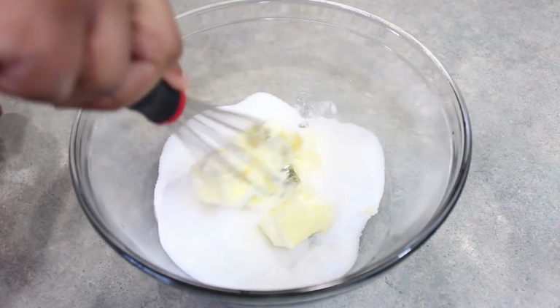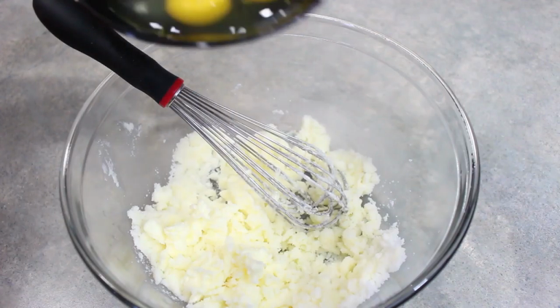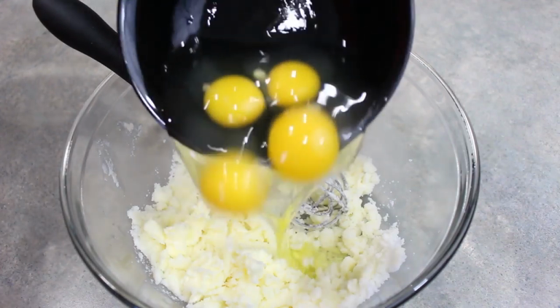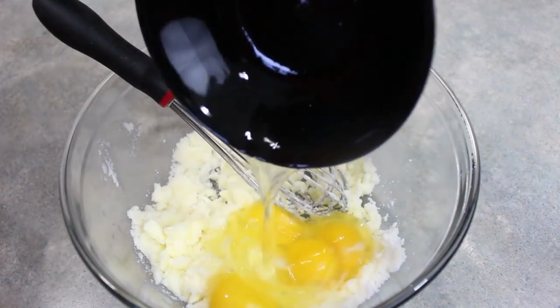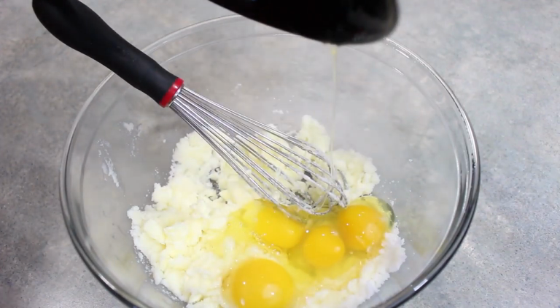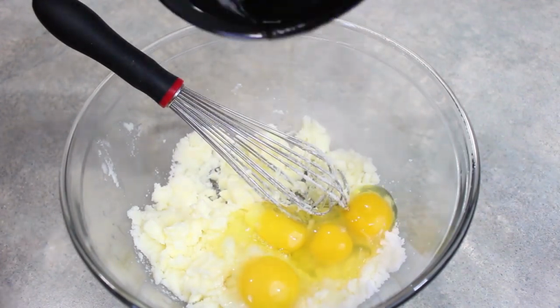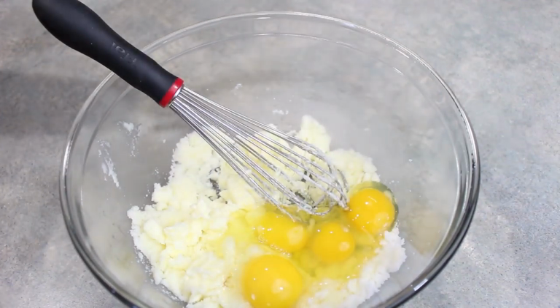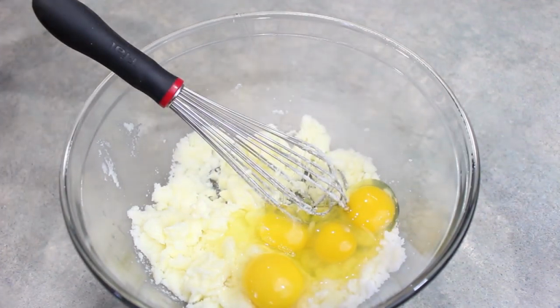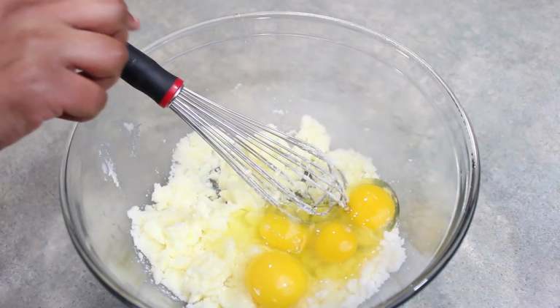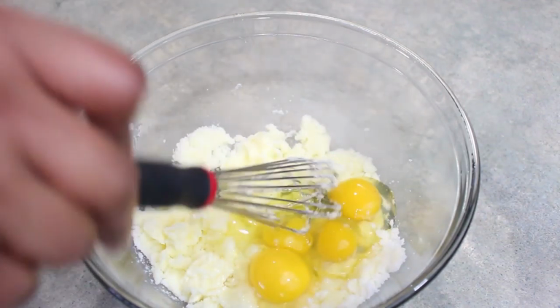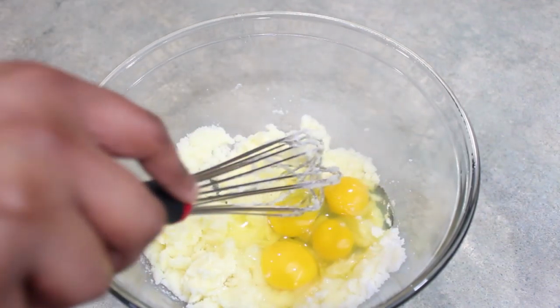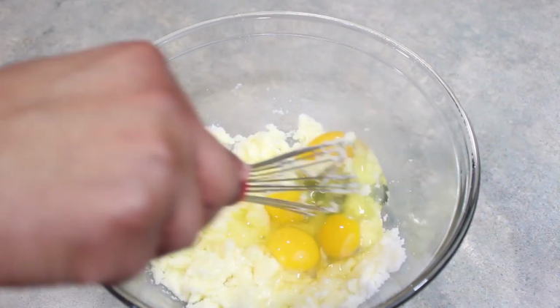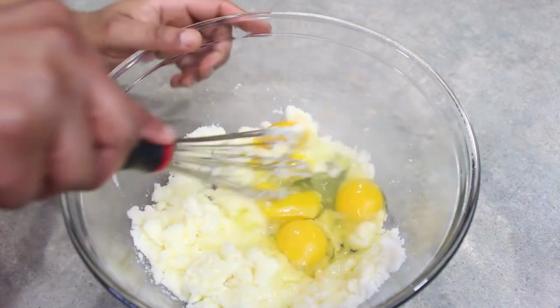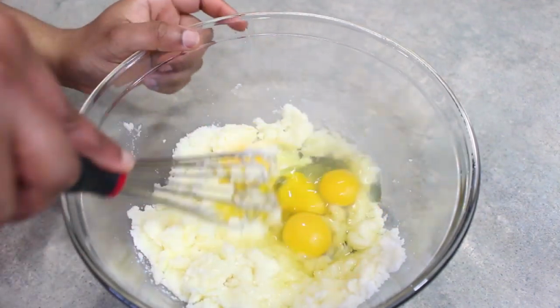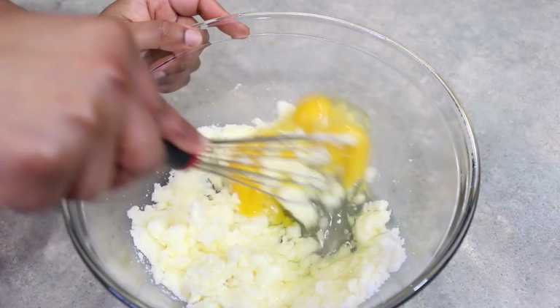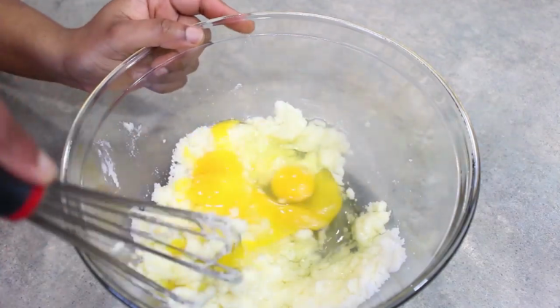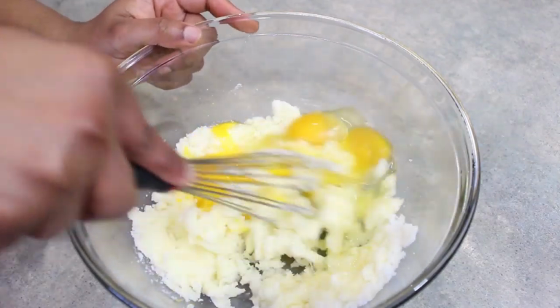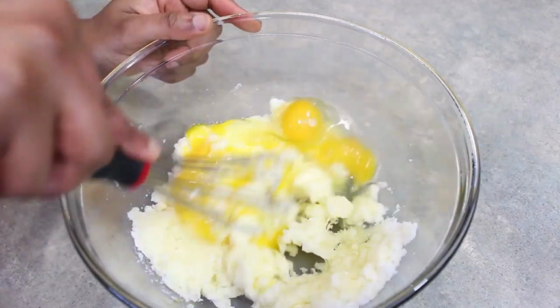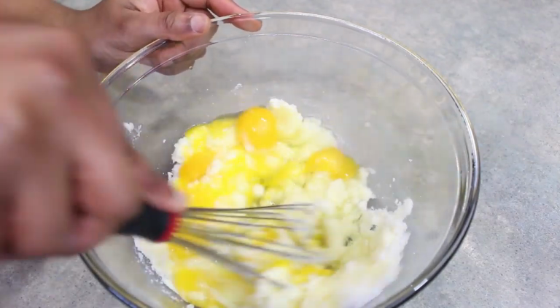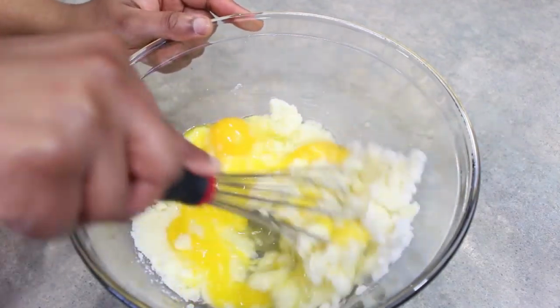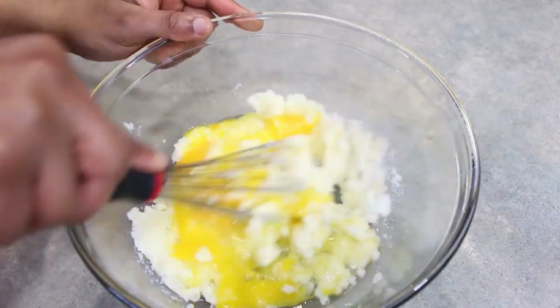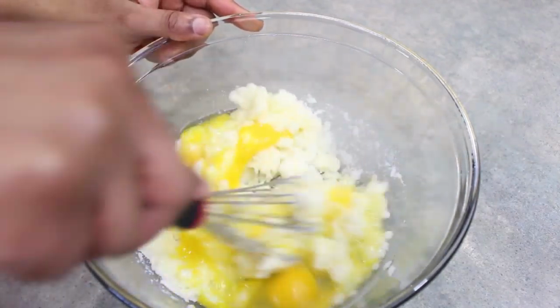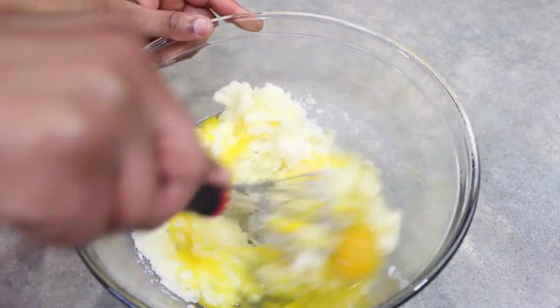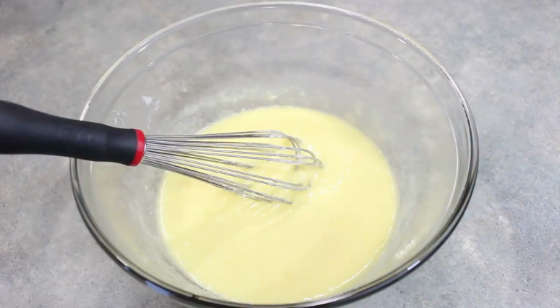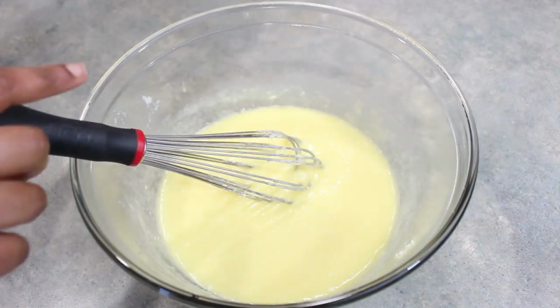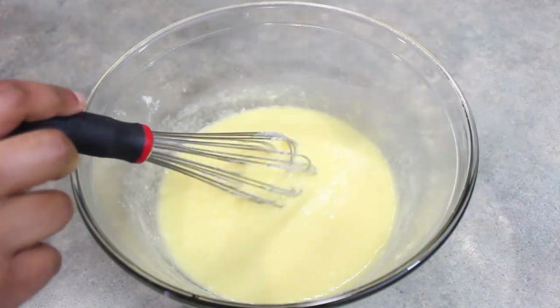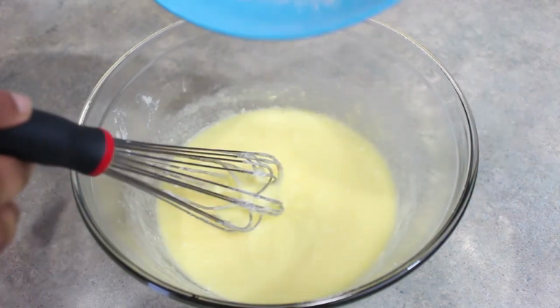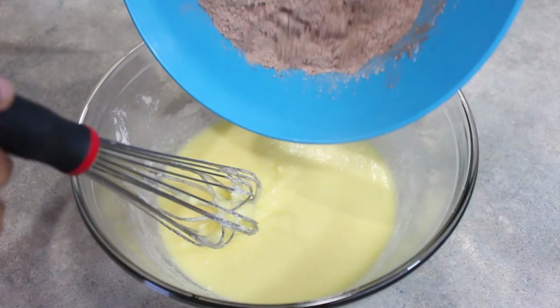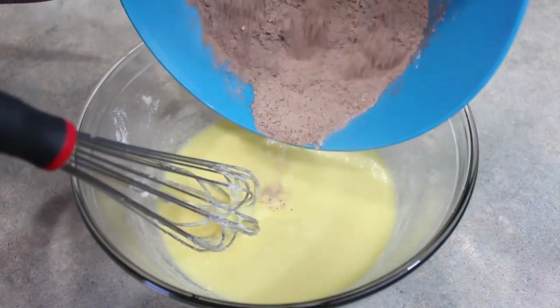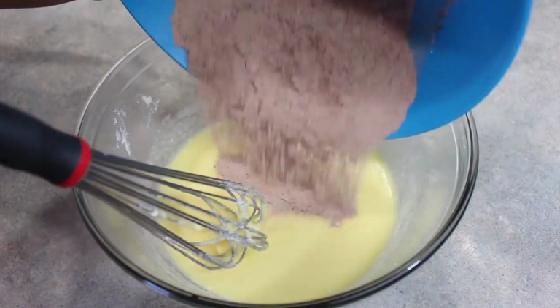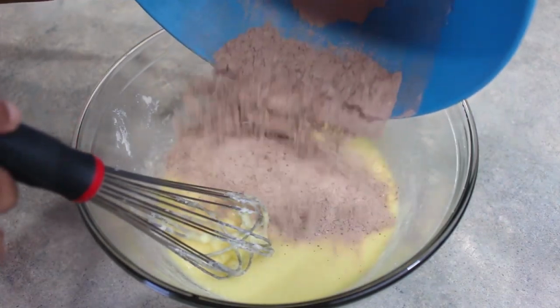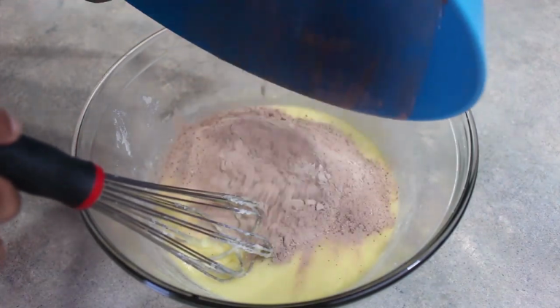Next, we're adding in four eggs, and we just want to whisk these together until everything is nice and smooth. Next, we're going to whisk in our dry ingredients.